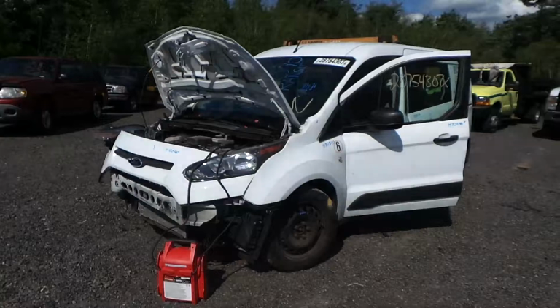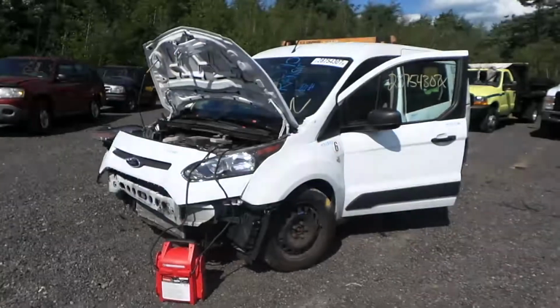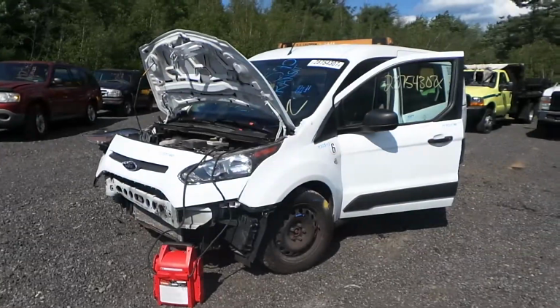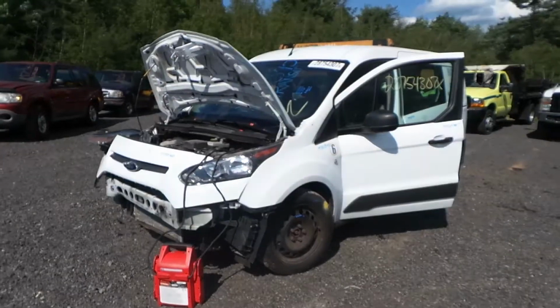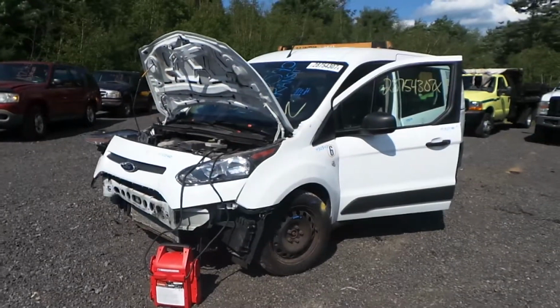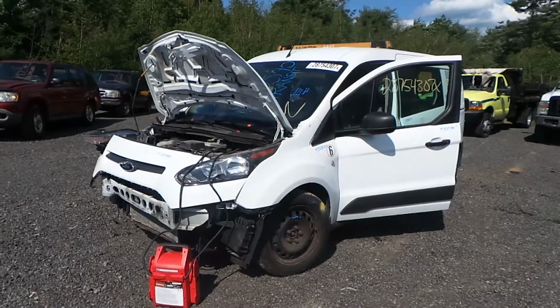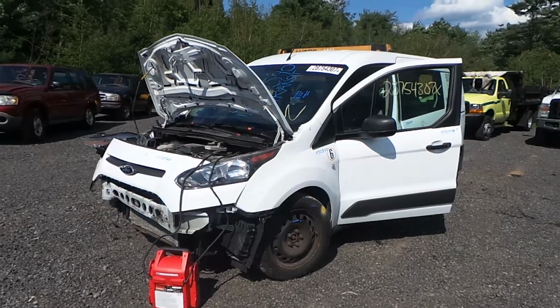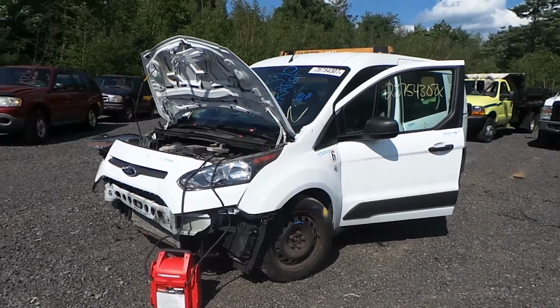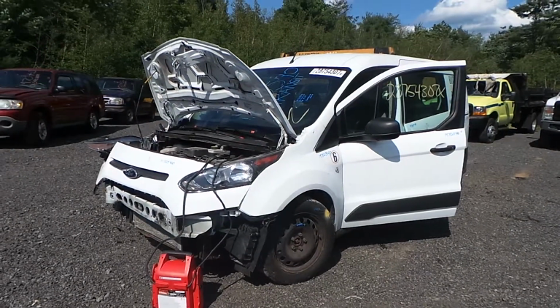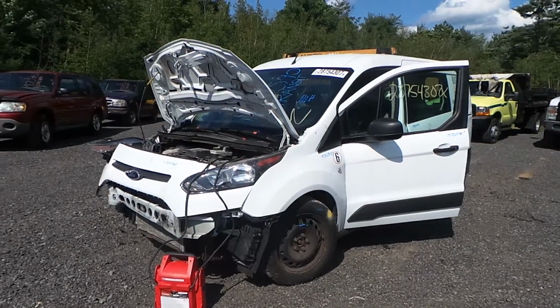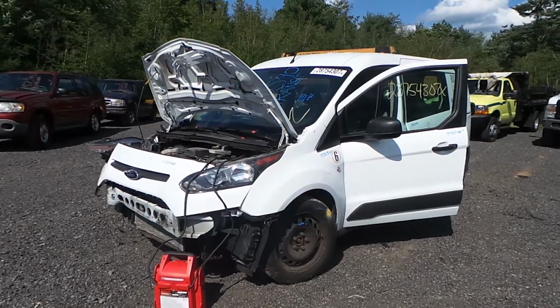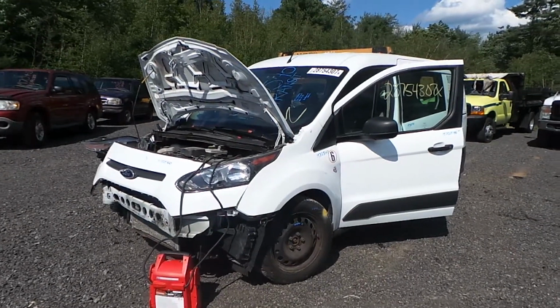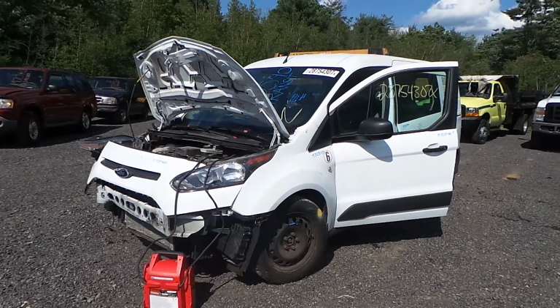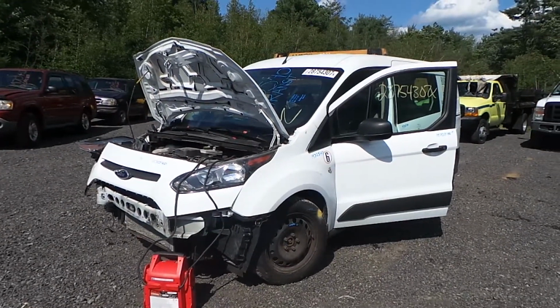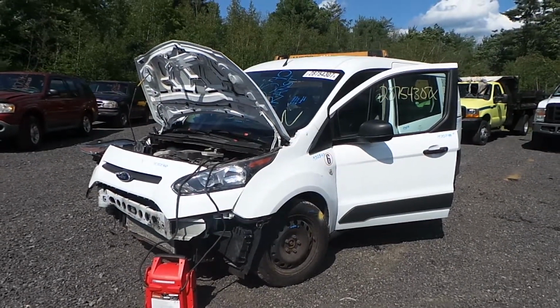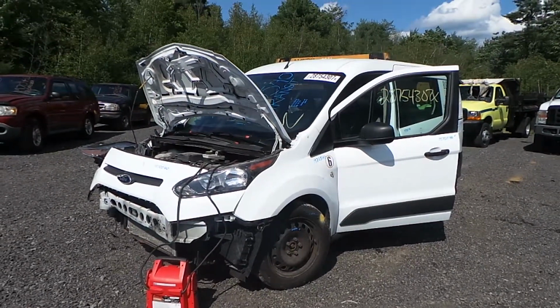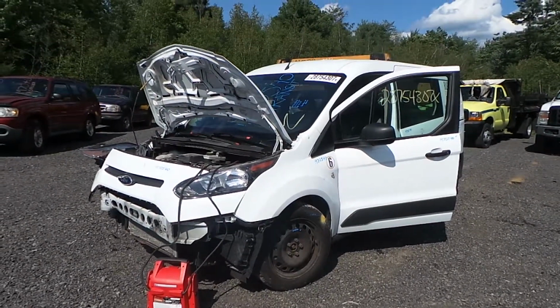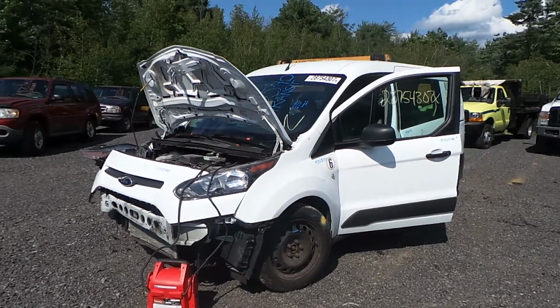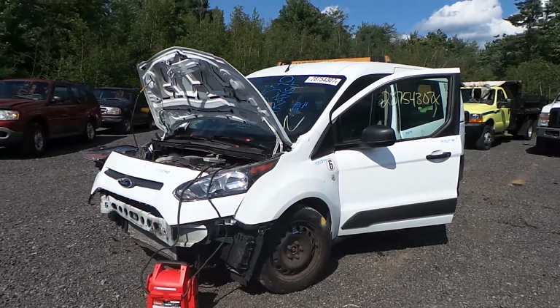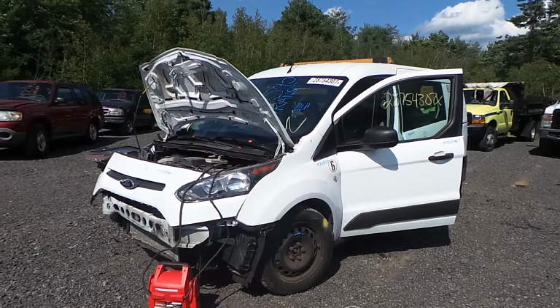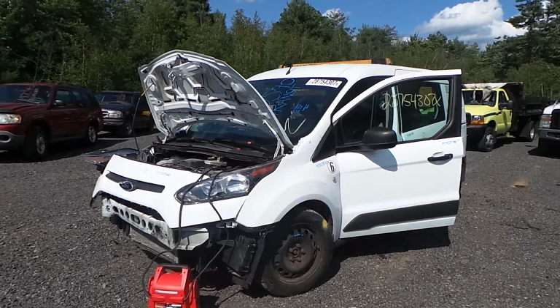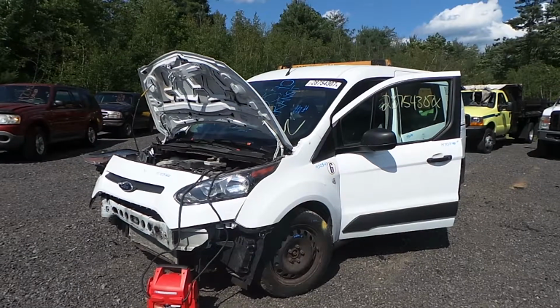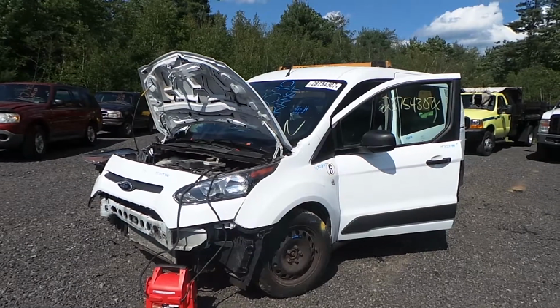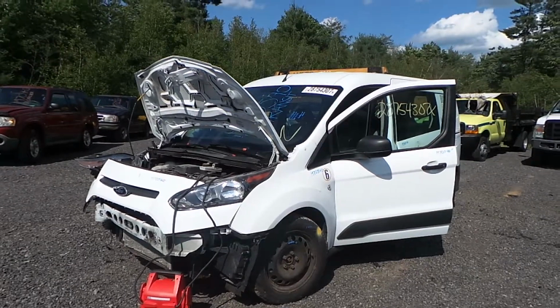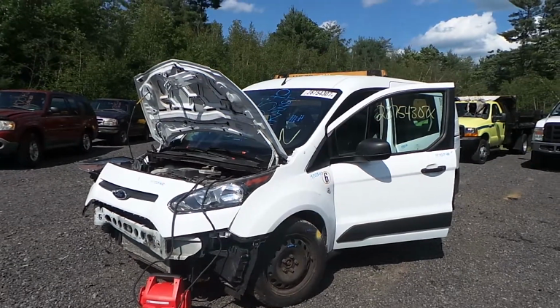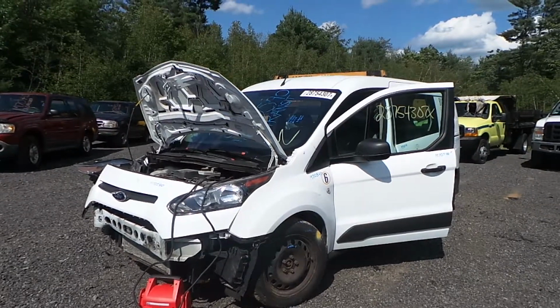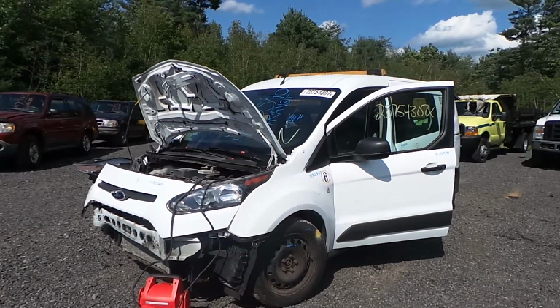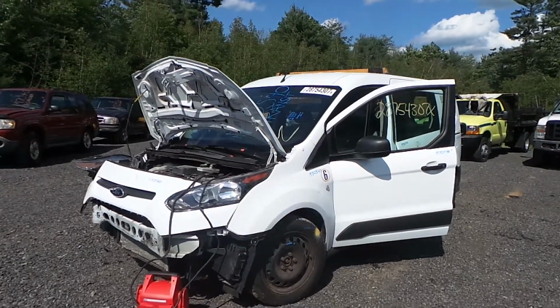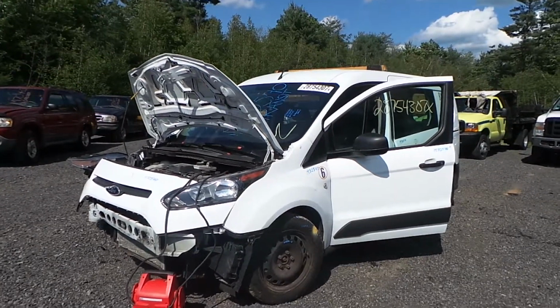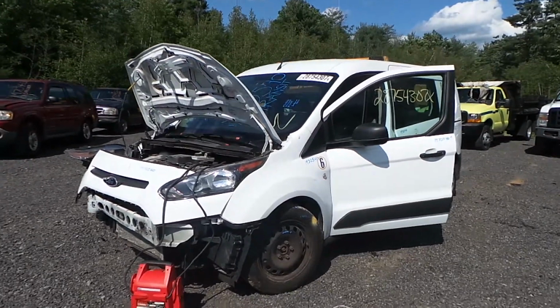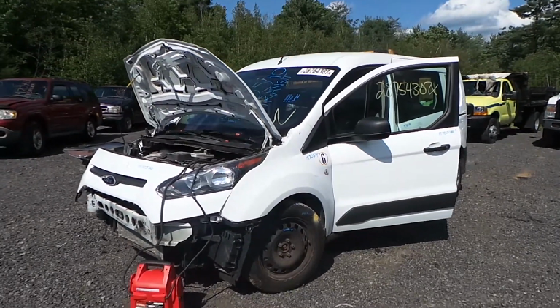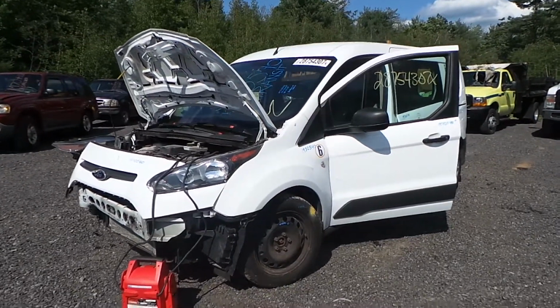Hi, this is Alex with New England Auto & Truck Recyclers. Today we are parting out a 2015 Ford Transit, stock number M70540.